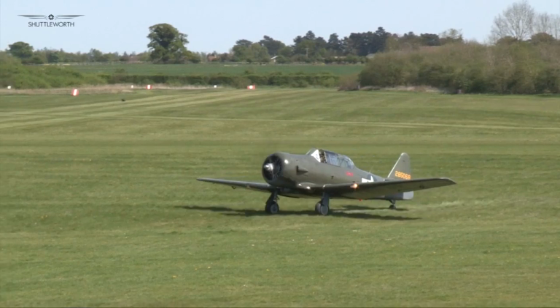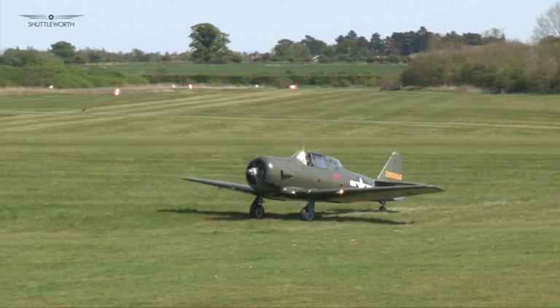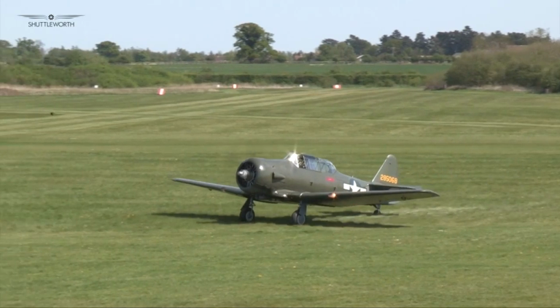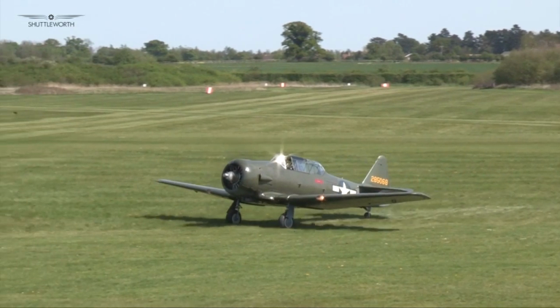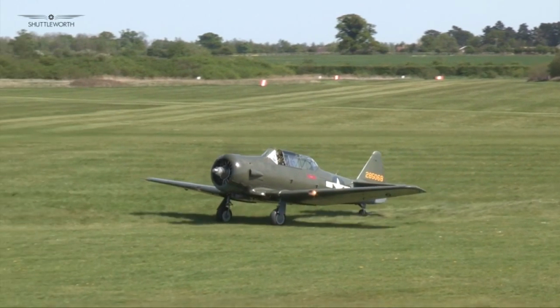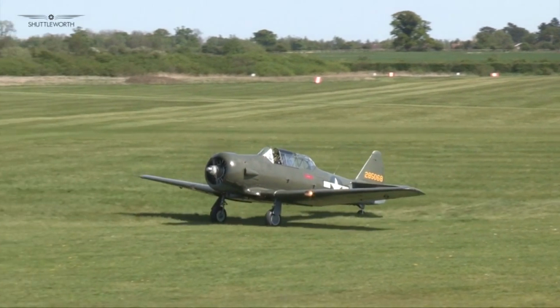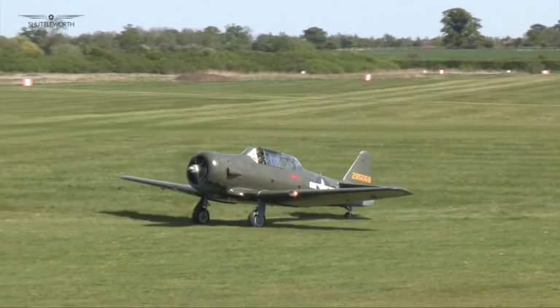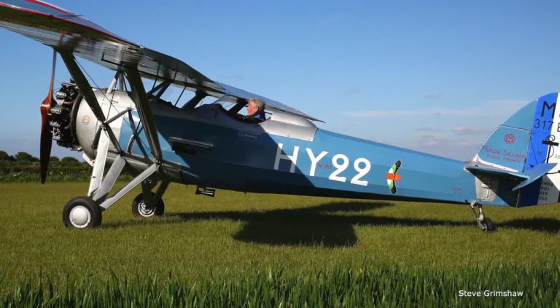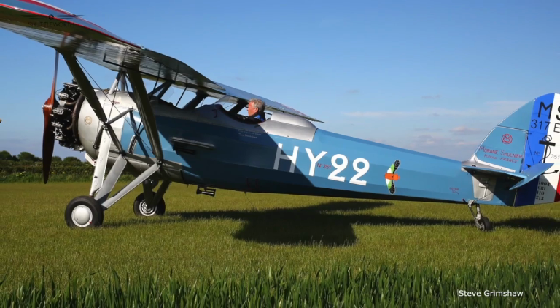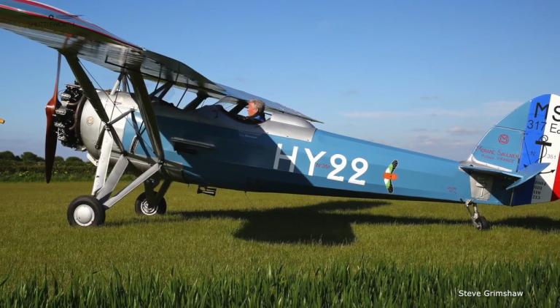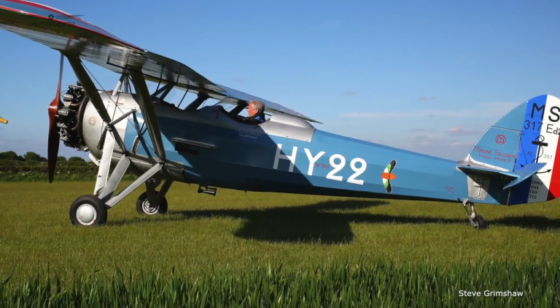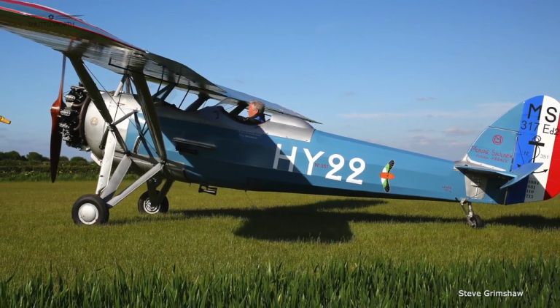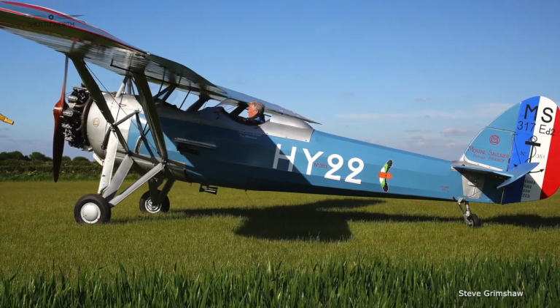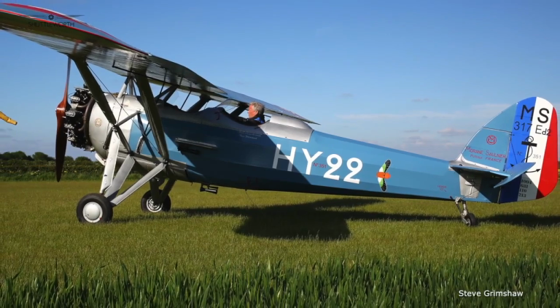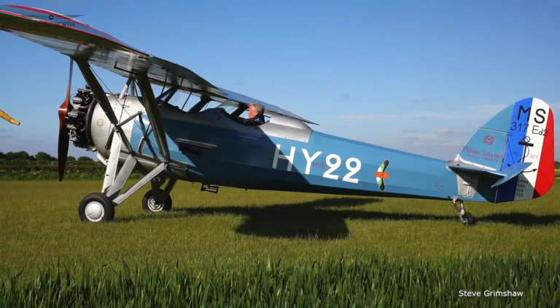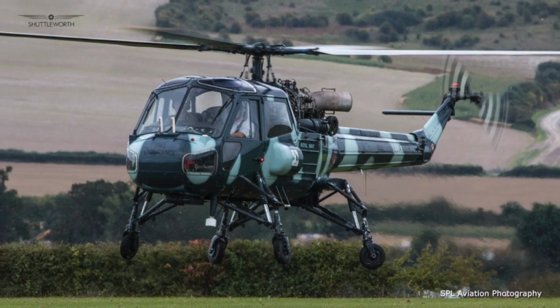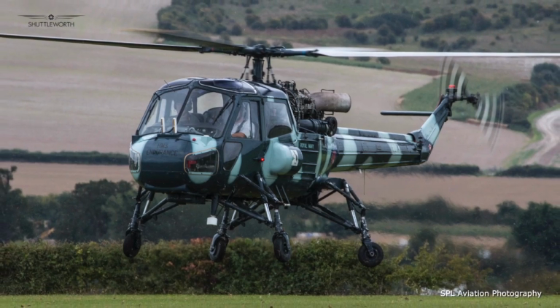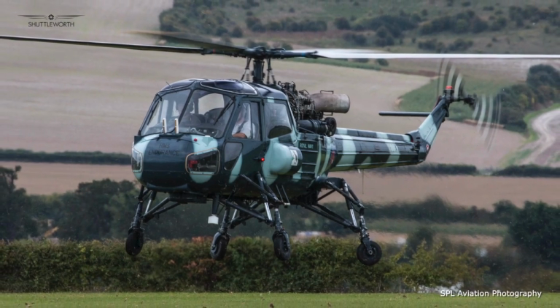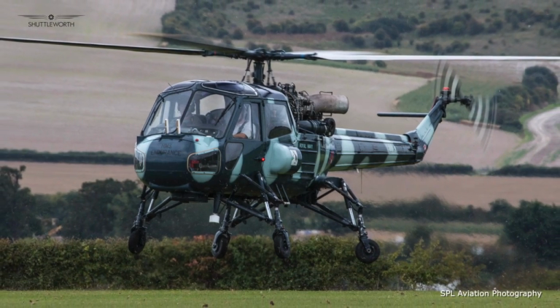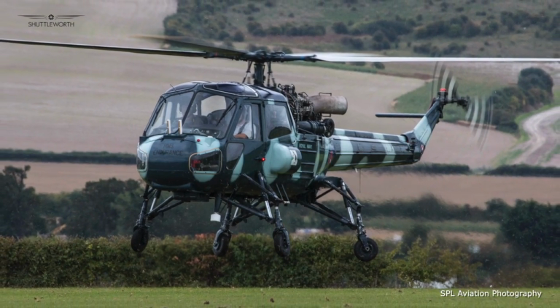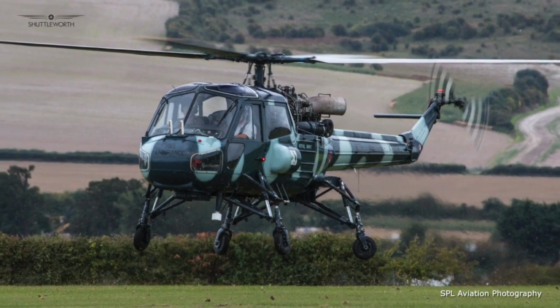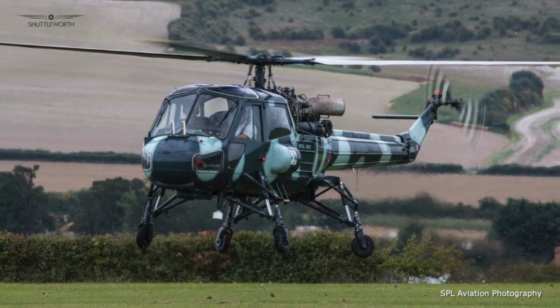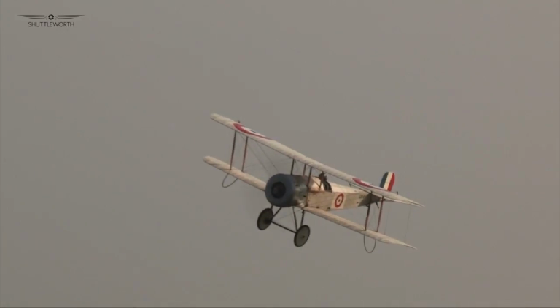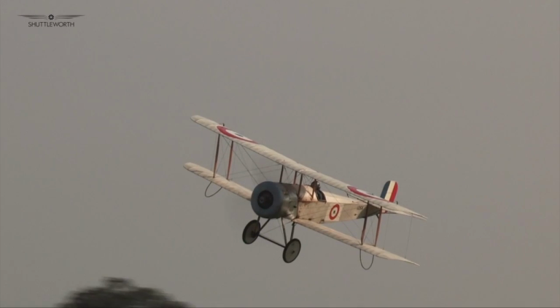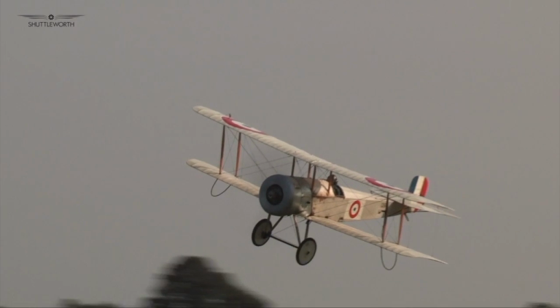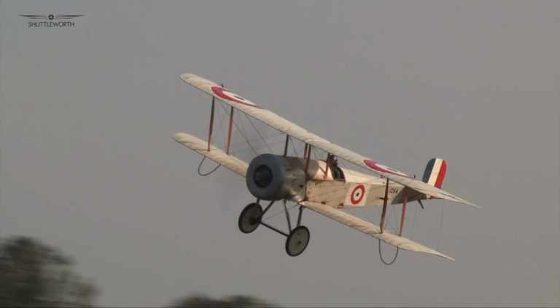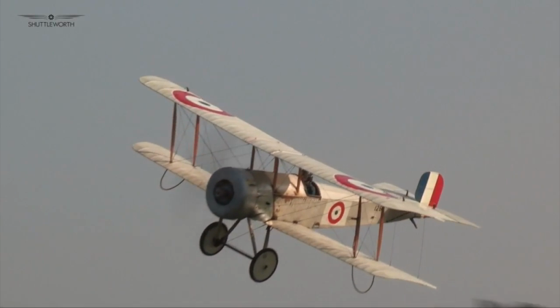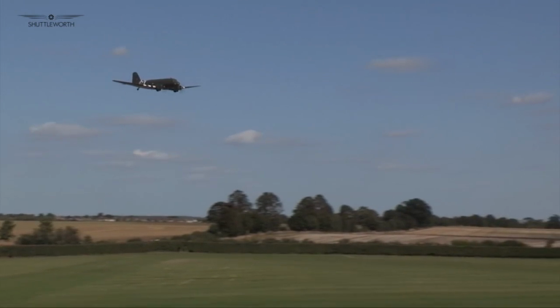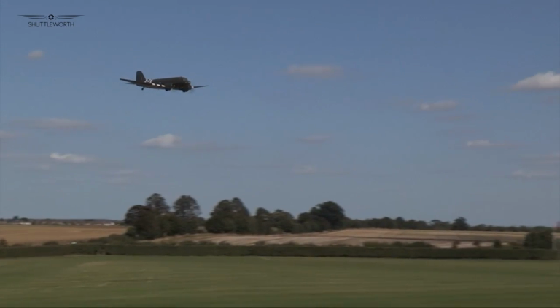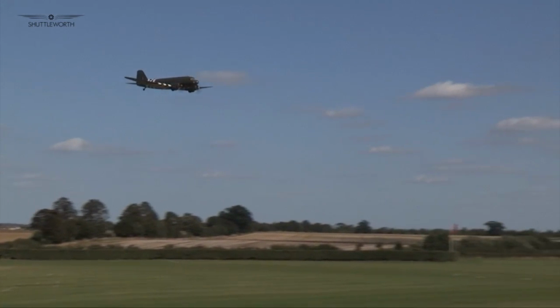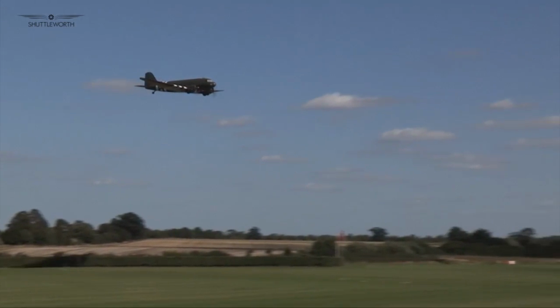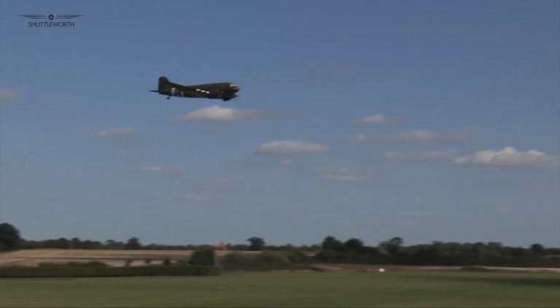The list further includes the Harbour 26 from Kennet Aviation, Moran MS-317 from Tony Whitehead, the Wasp from Terry Martin, the Bristol Scout from David Bremner, and the BBMF Dakota and Hurricane flypast.